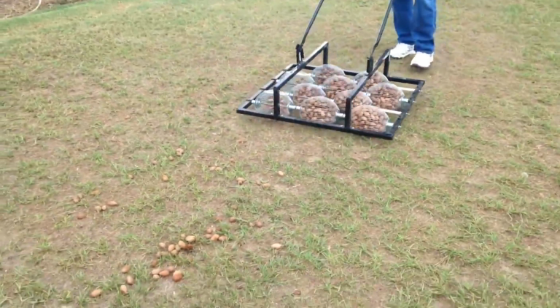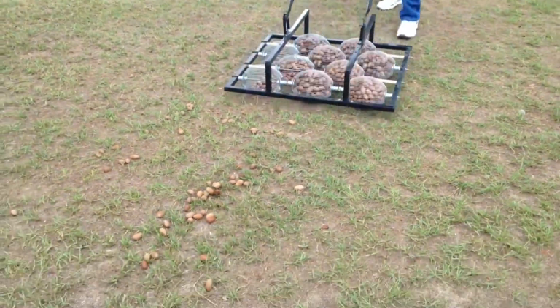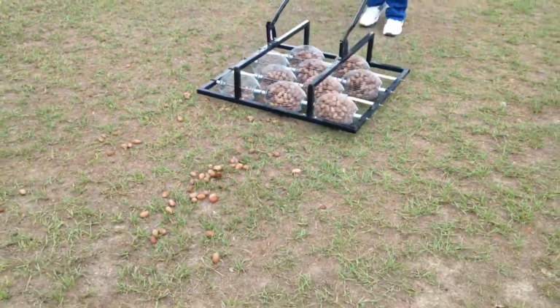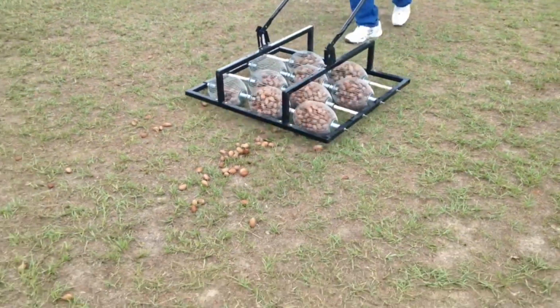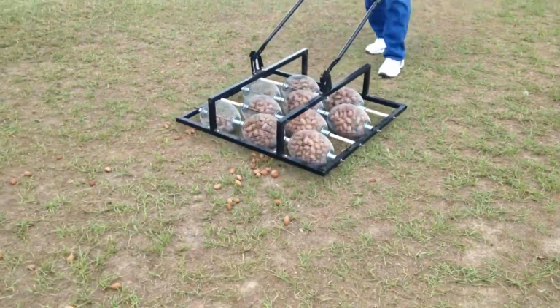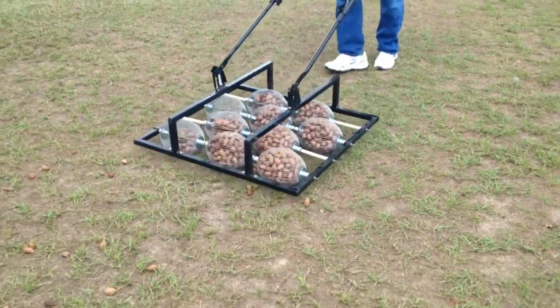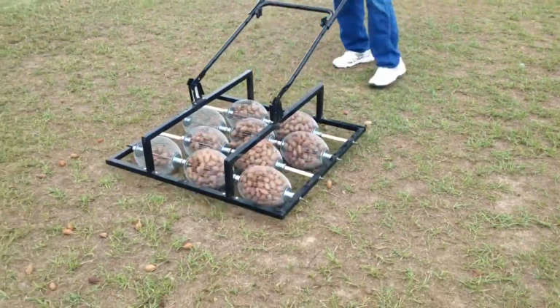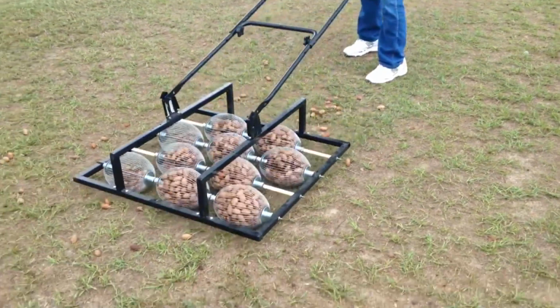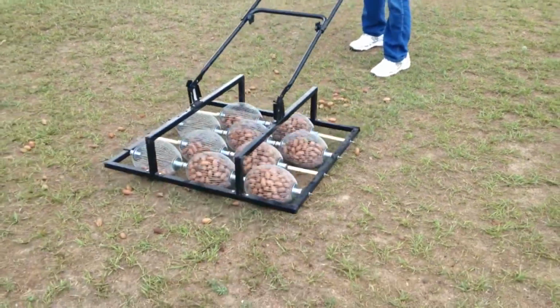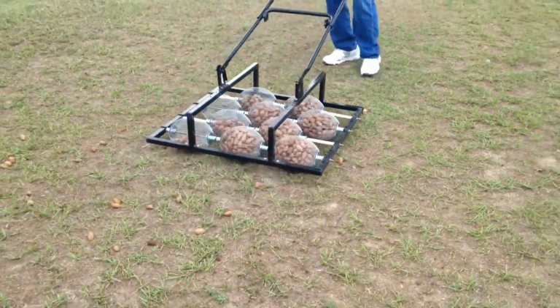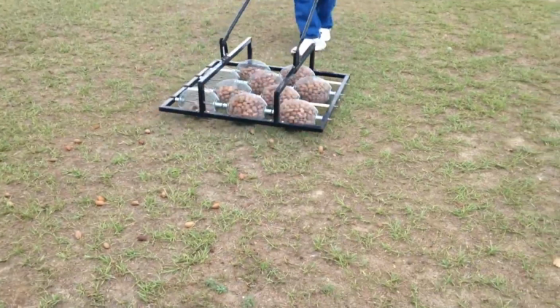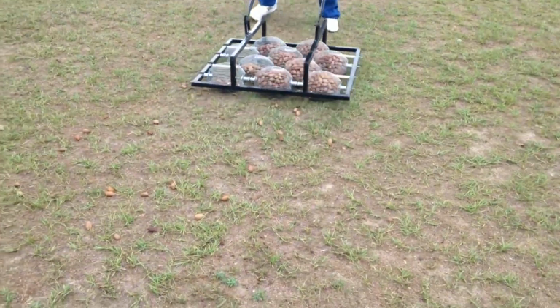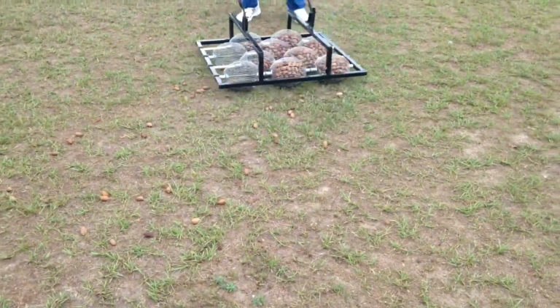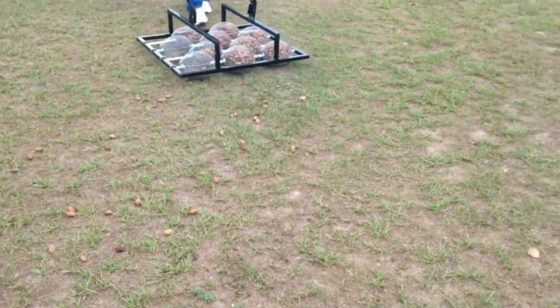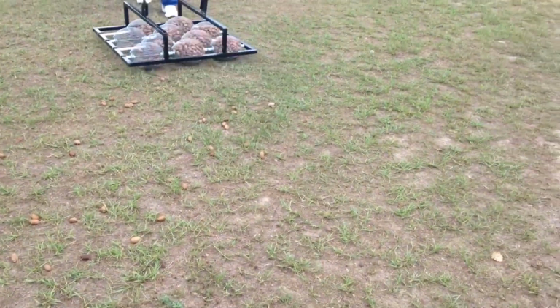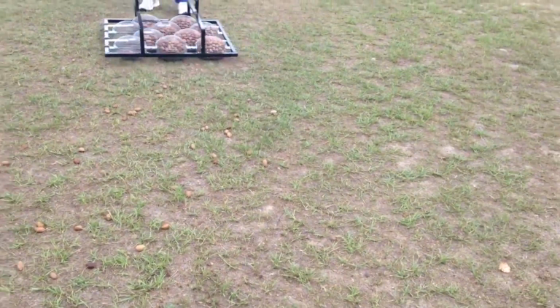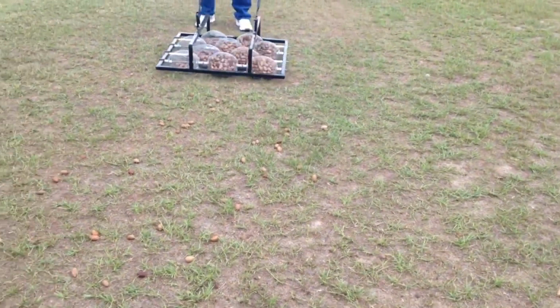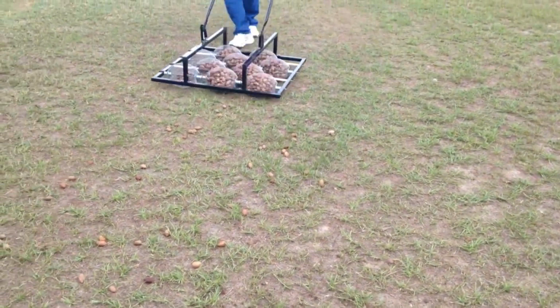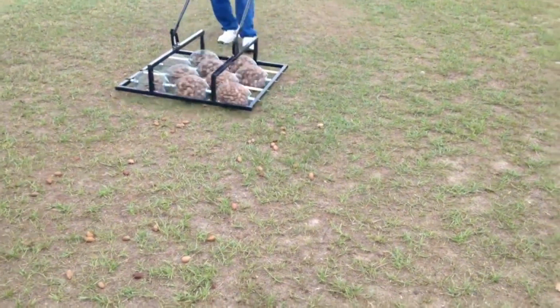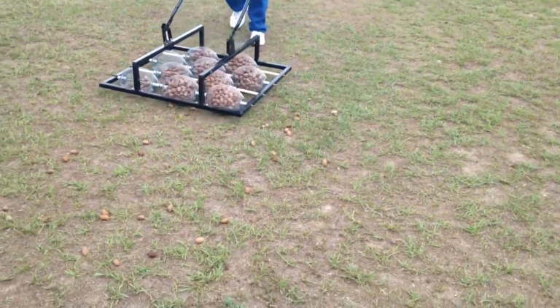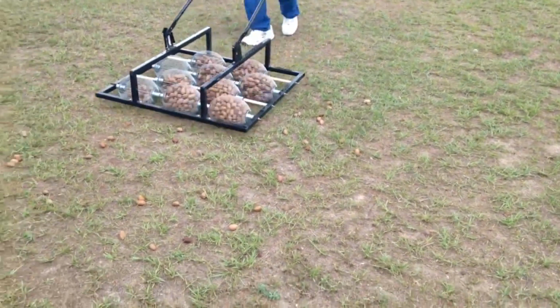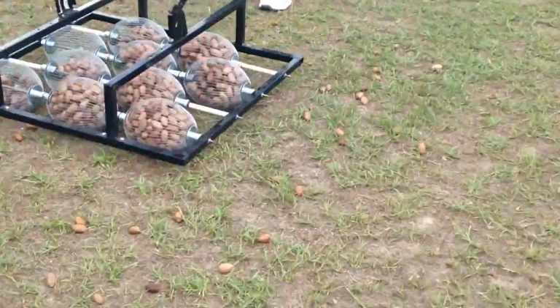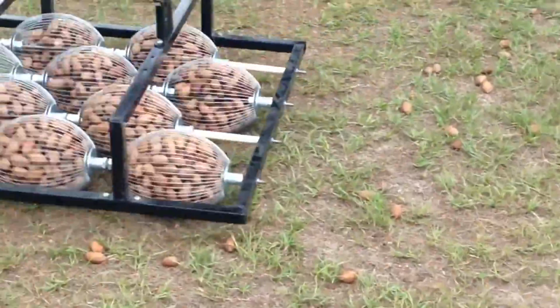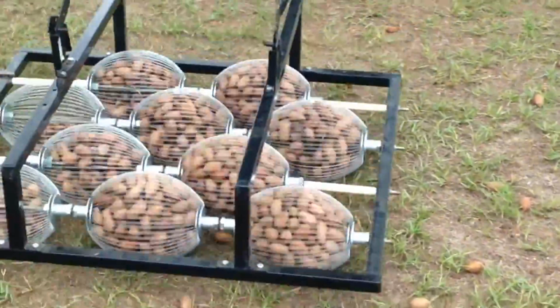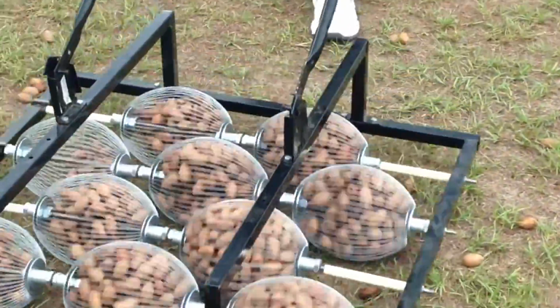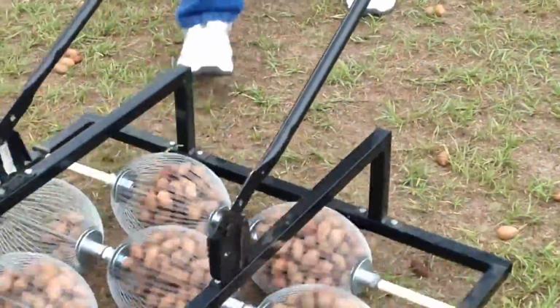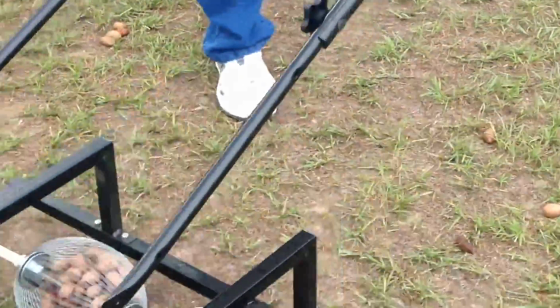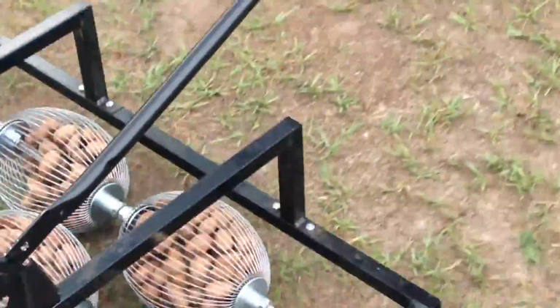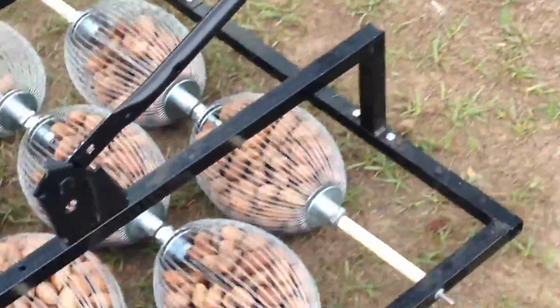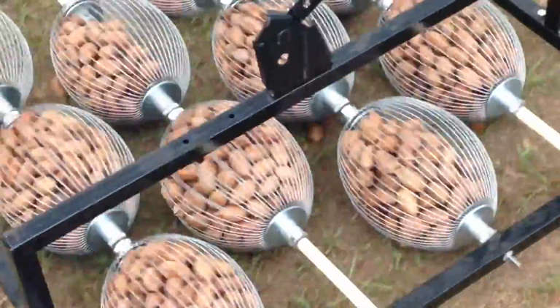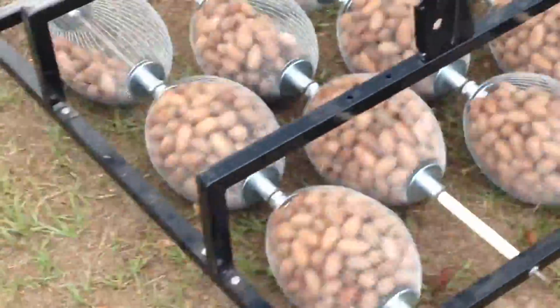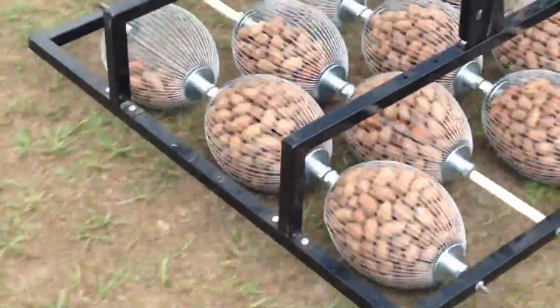Operating the device is a breeze. Simply place it on grass or any suitable area and move it back and forth. As the wire cage fills with an abundant nut harvest, a handy dumping tool allows quick emptying into another container.